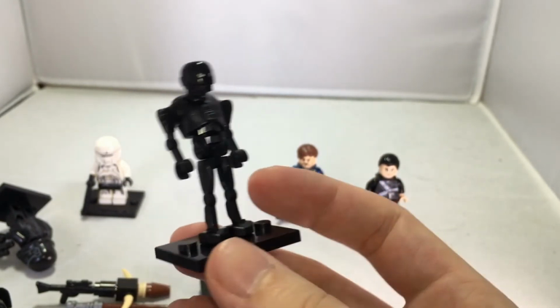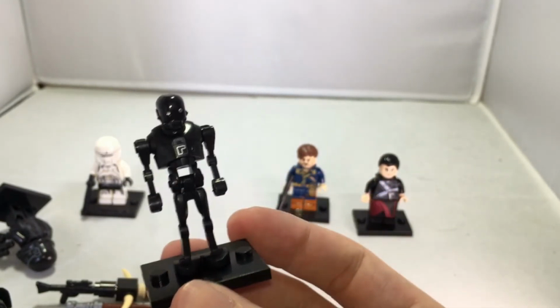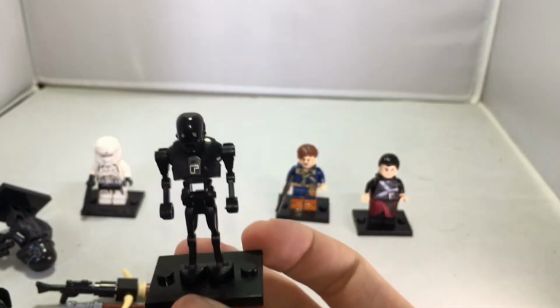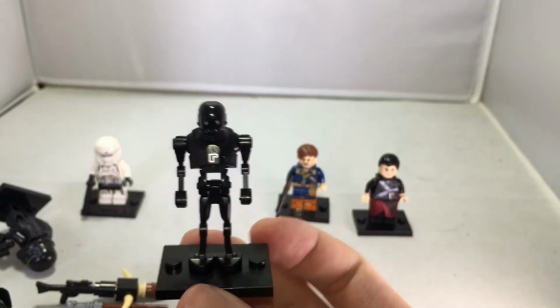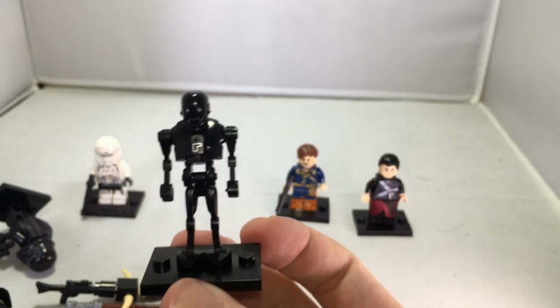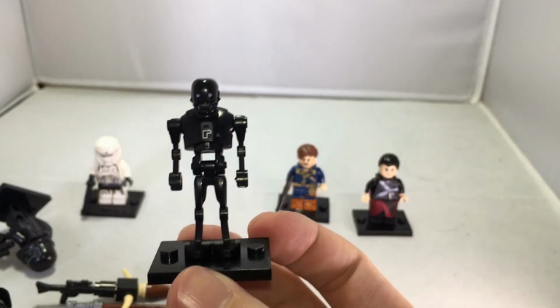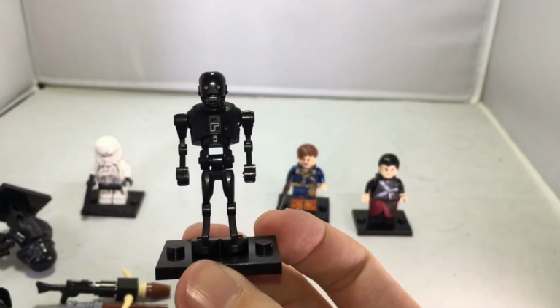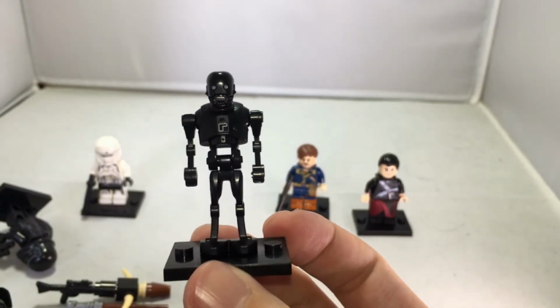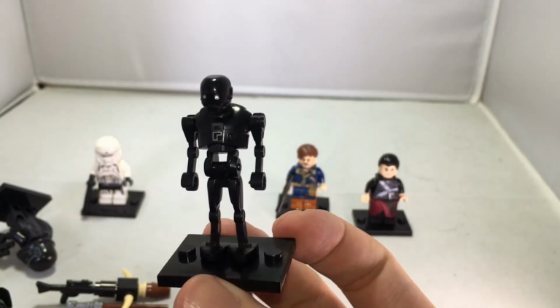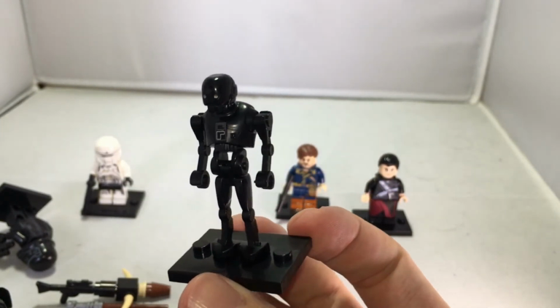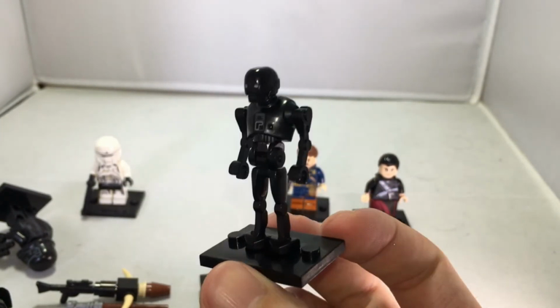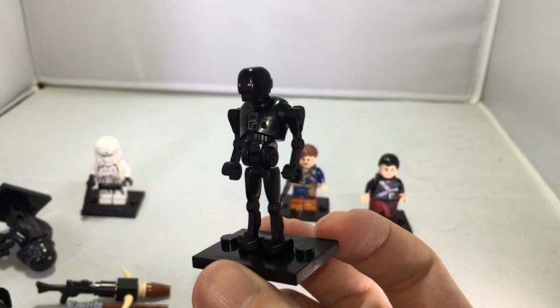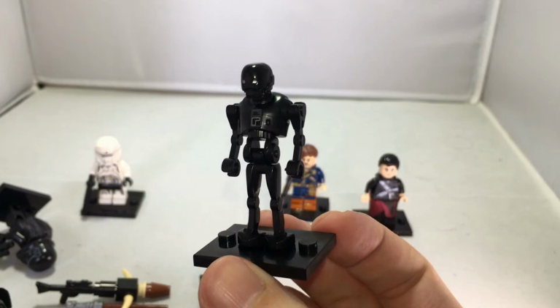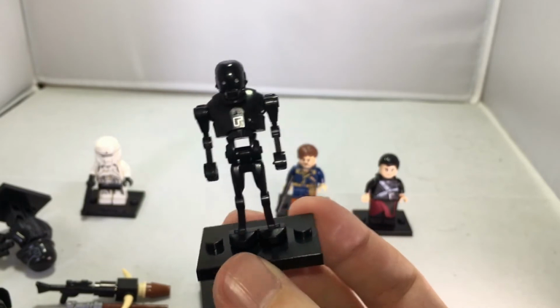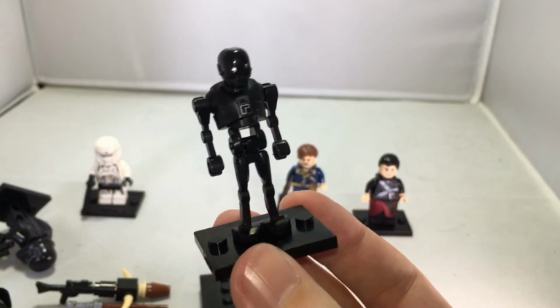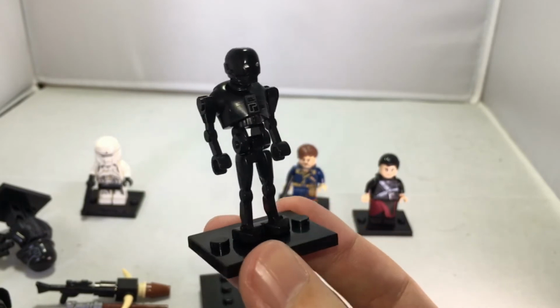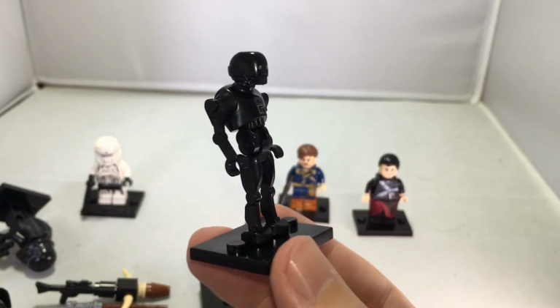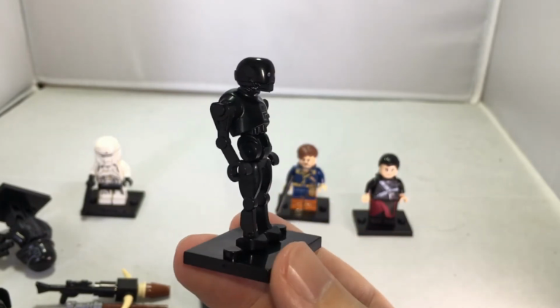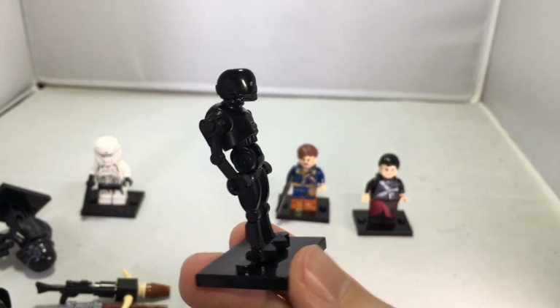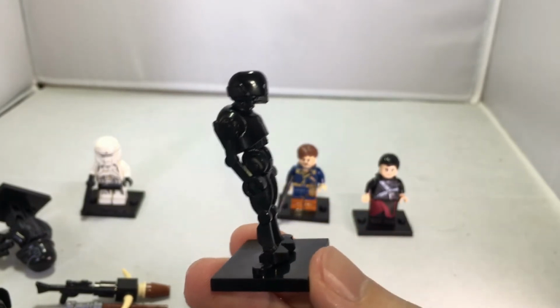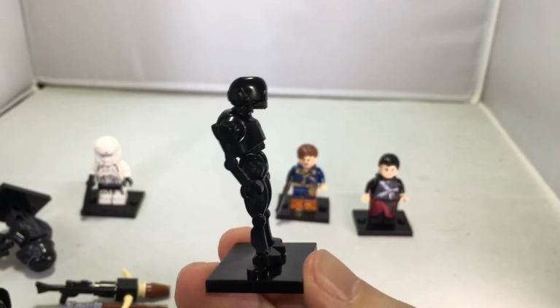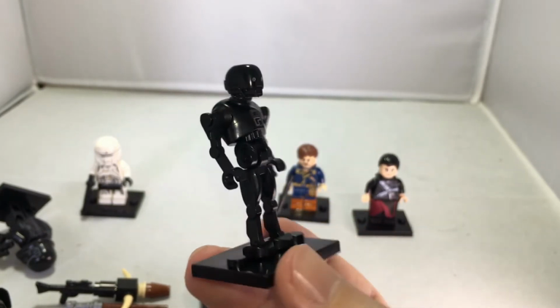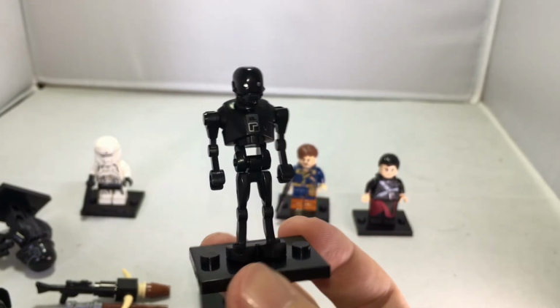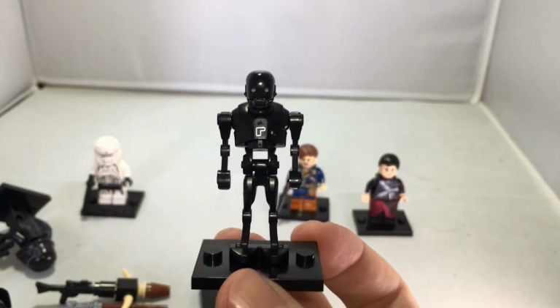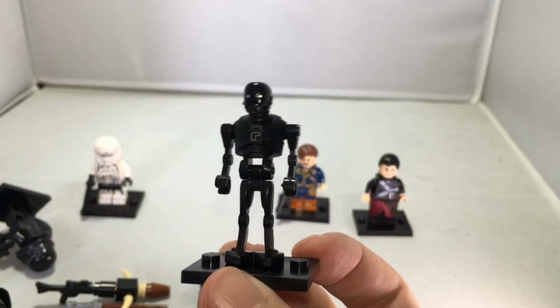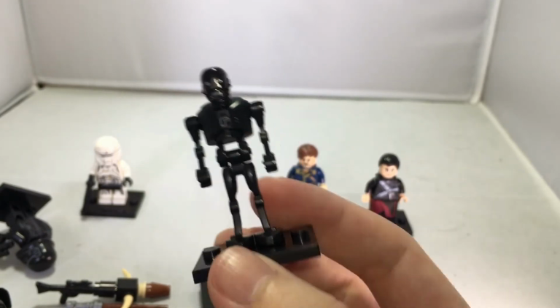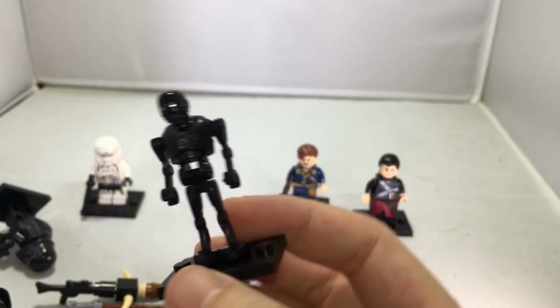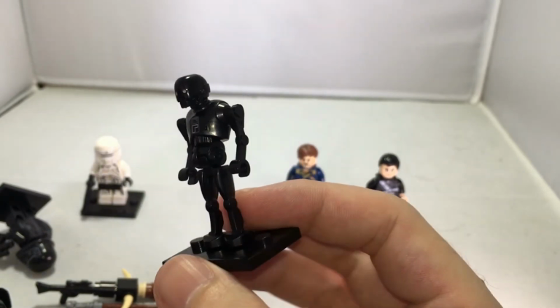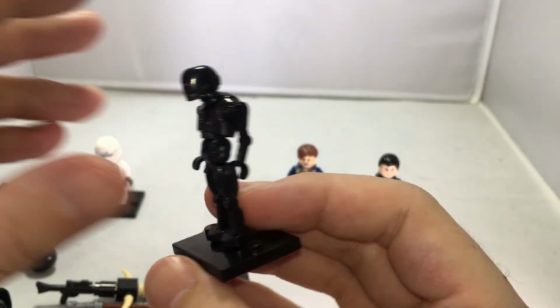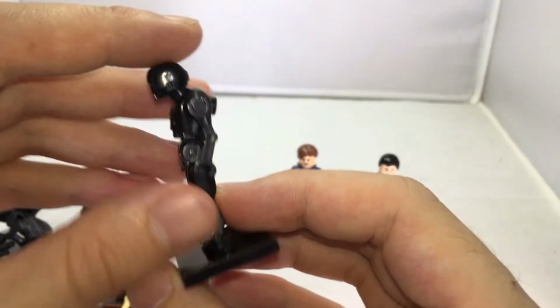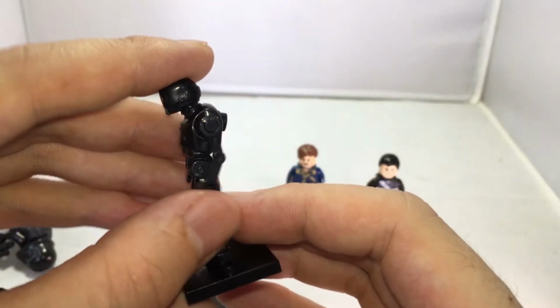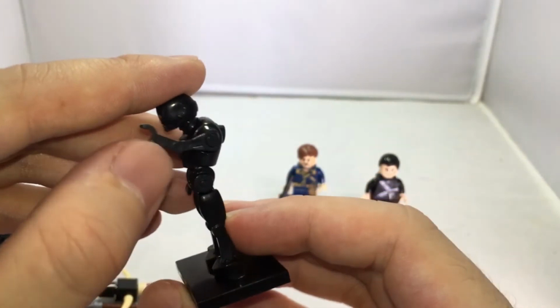Shortly I will show you some more details about their Etsy page and how you can find them. But first, here's a really cool figure.